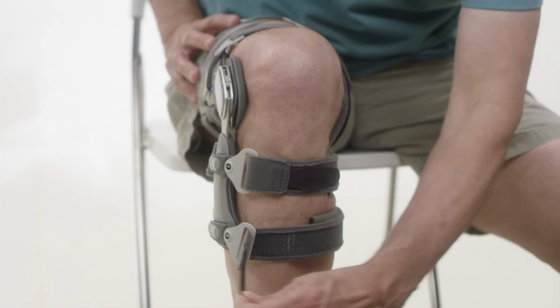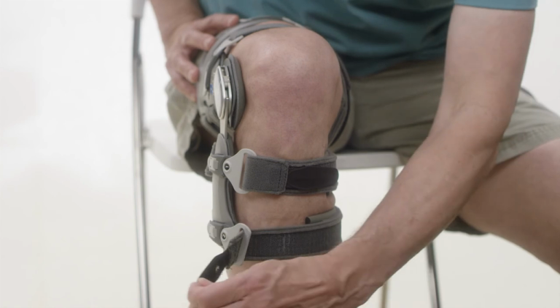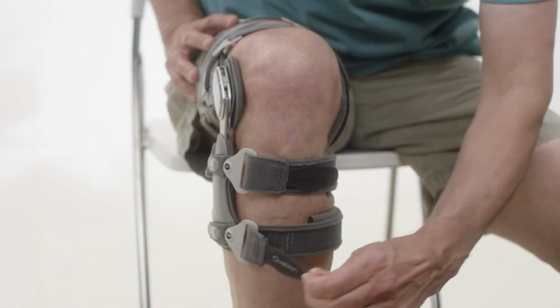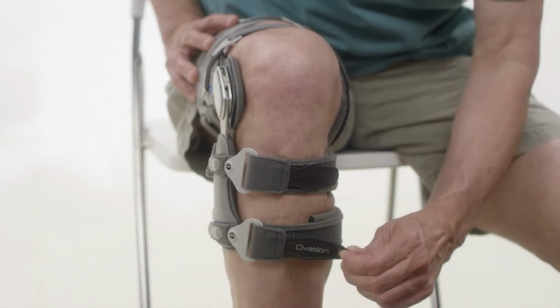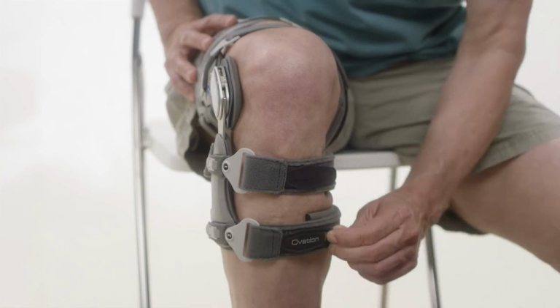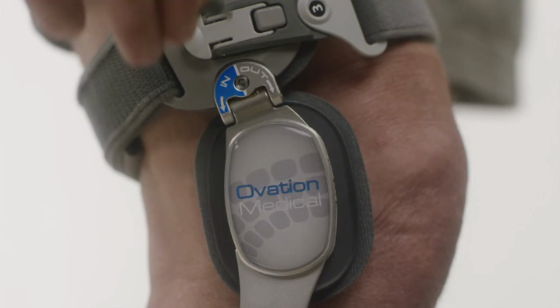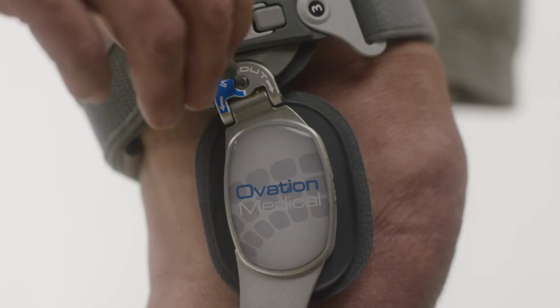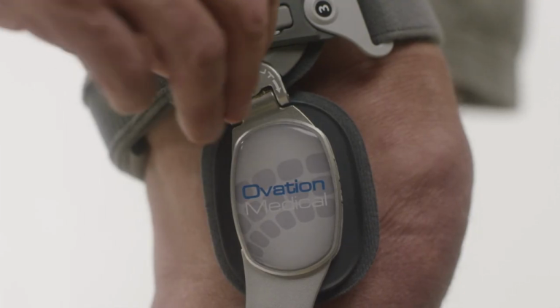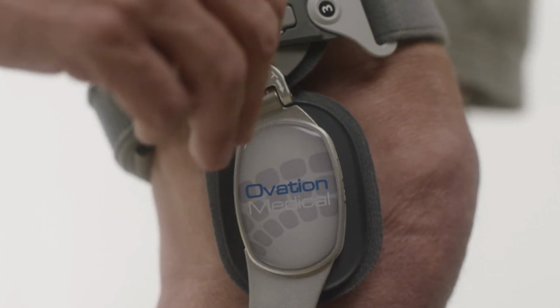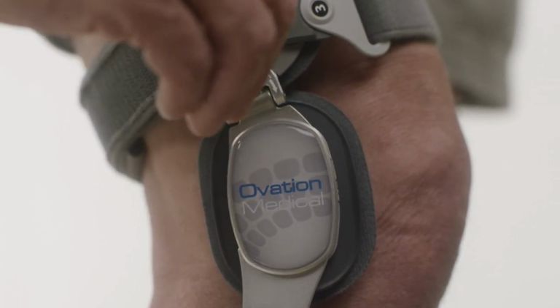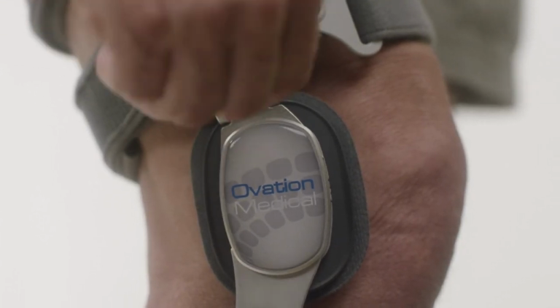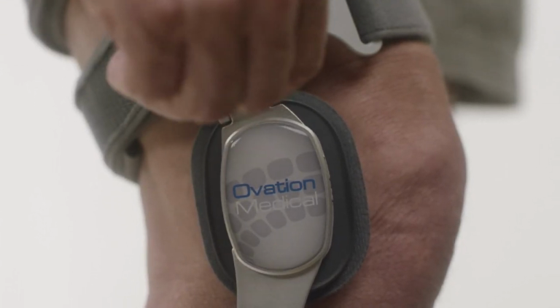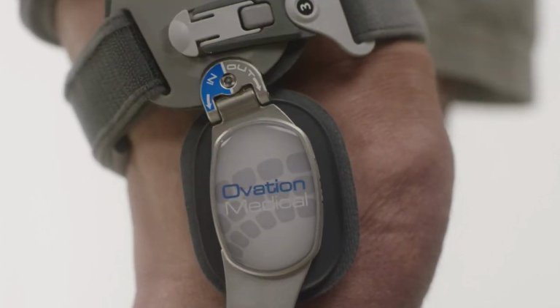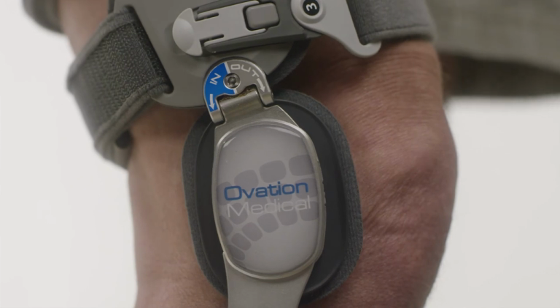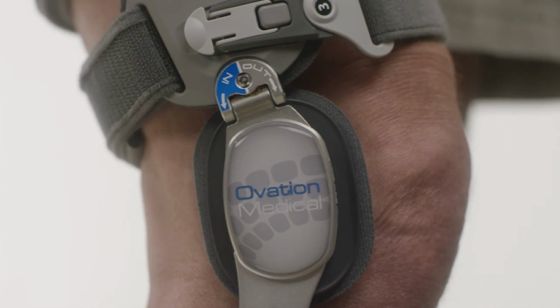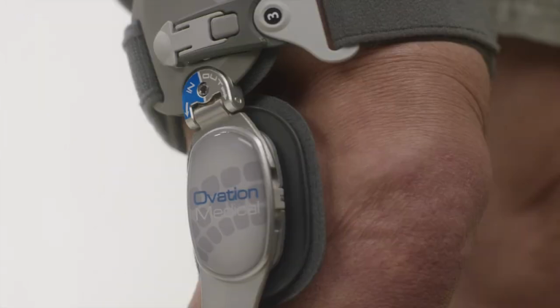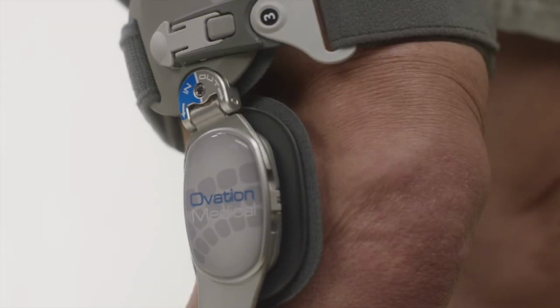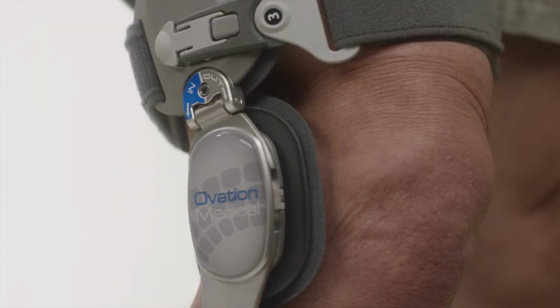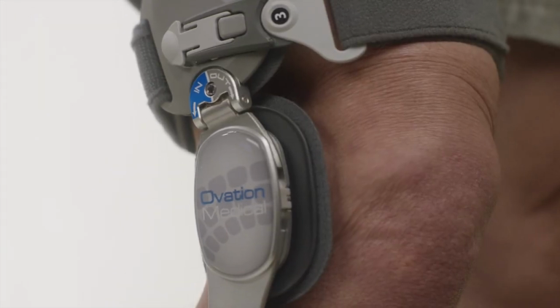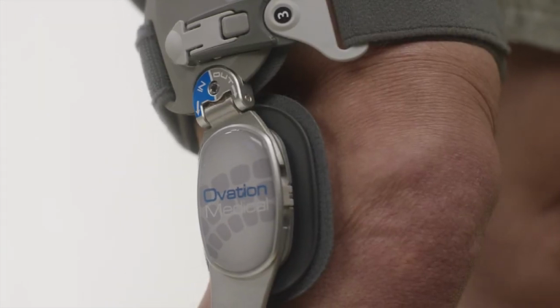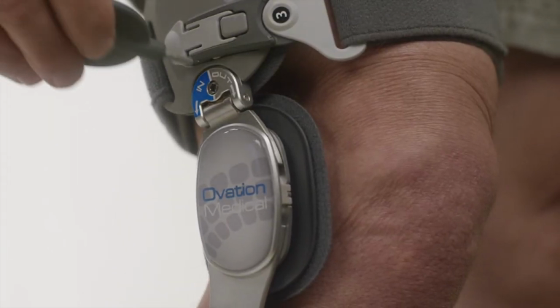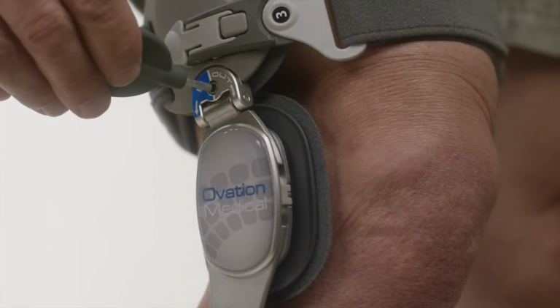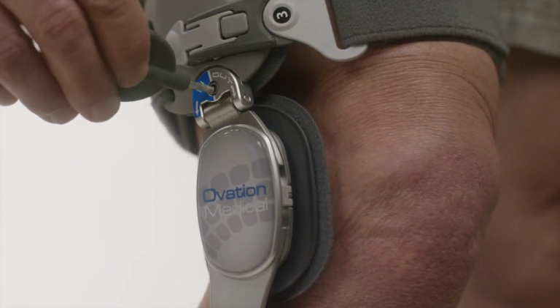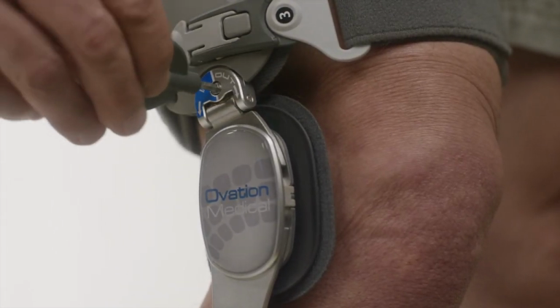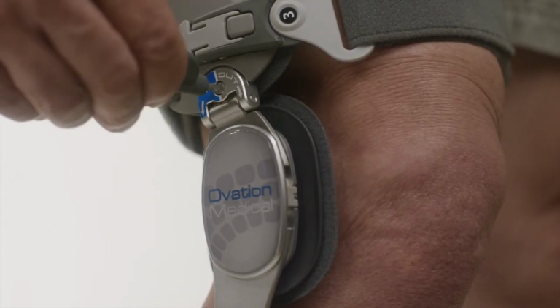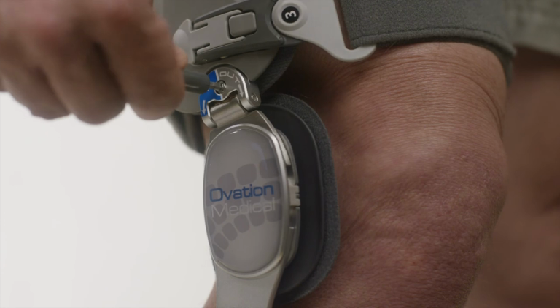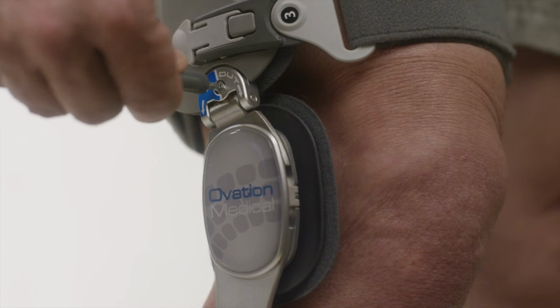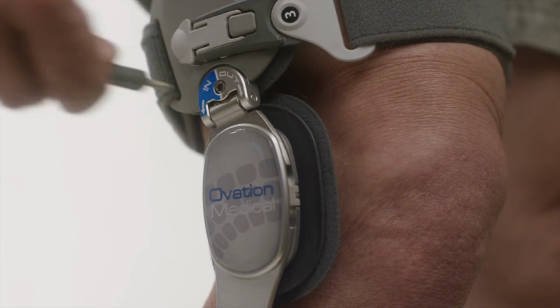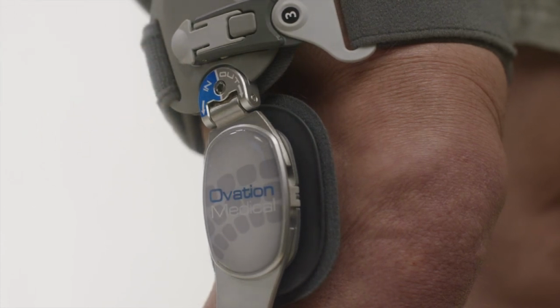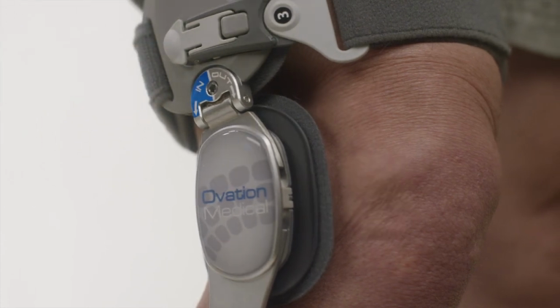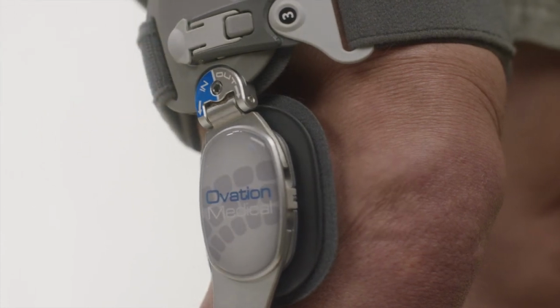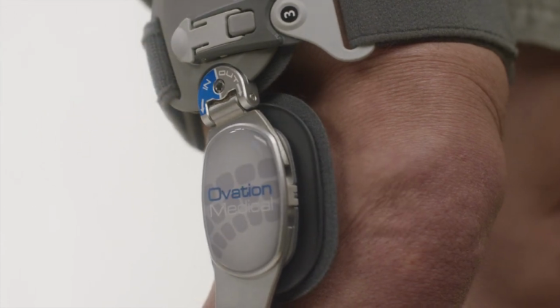If the patient experiences pain in the knee, joint, or leg, turn the hinge adjustment back slightly. If more relief is required, turn the hinge adjustment no more than one-fourth of a turn, as directed by your provider.